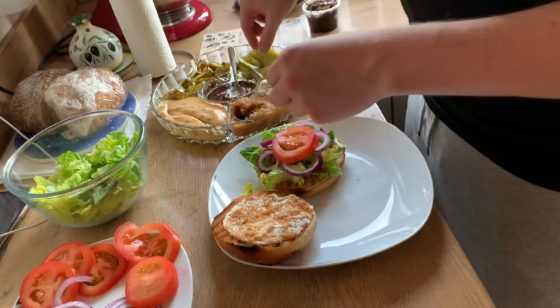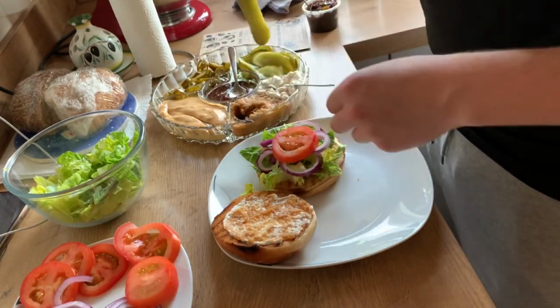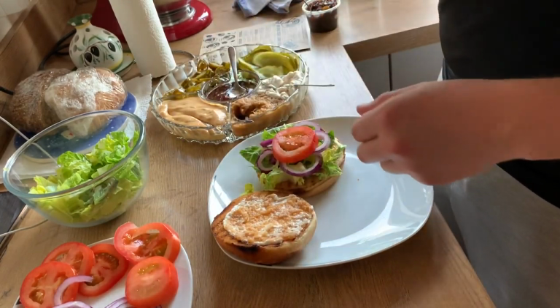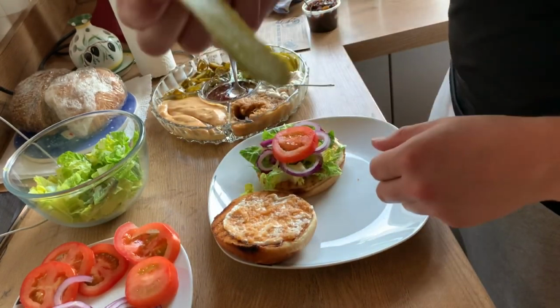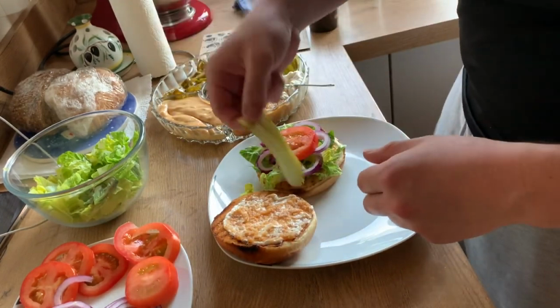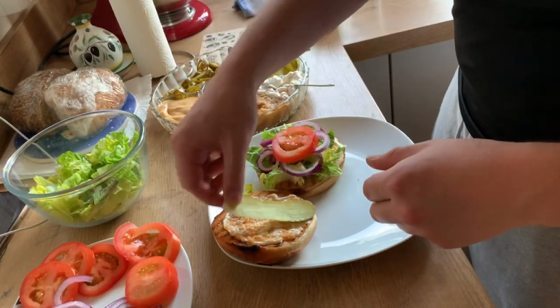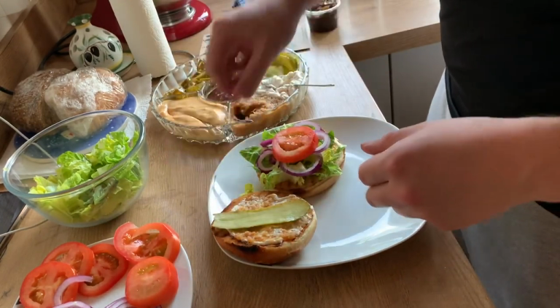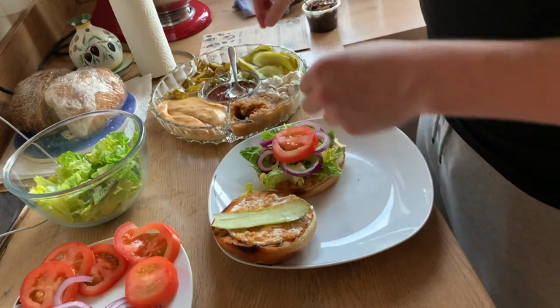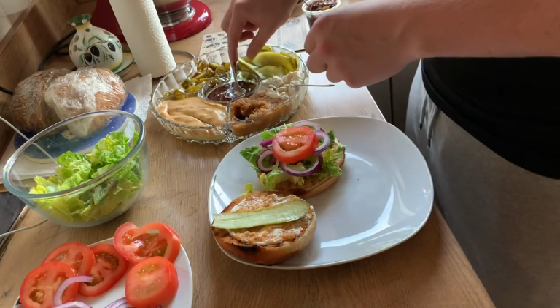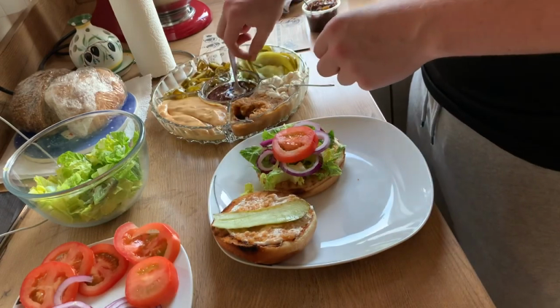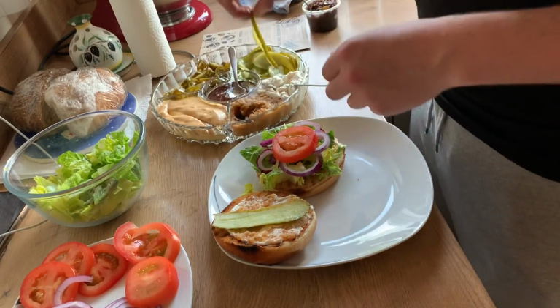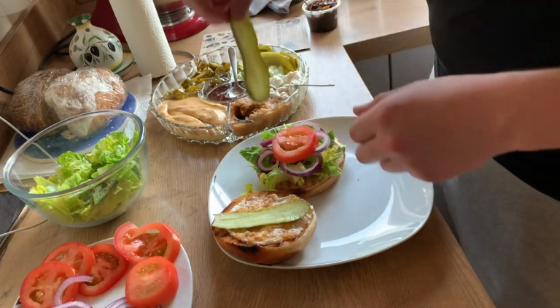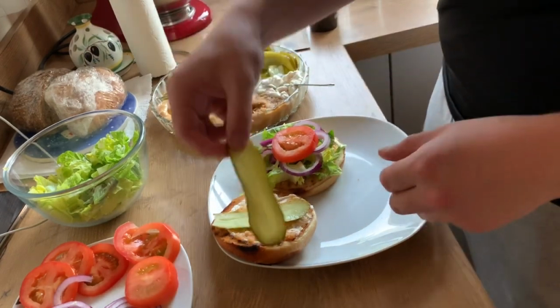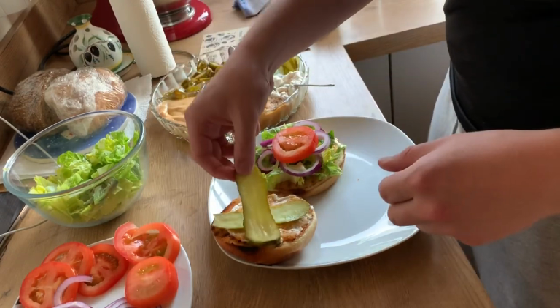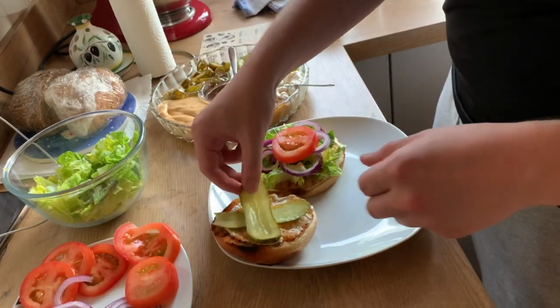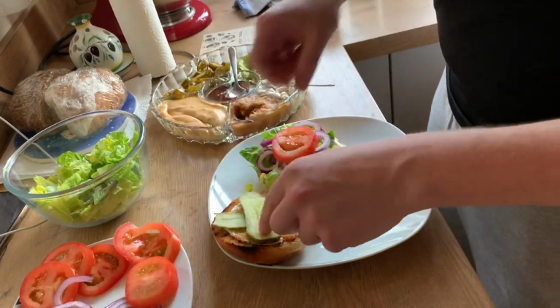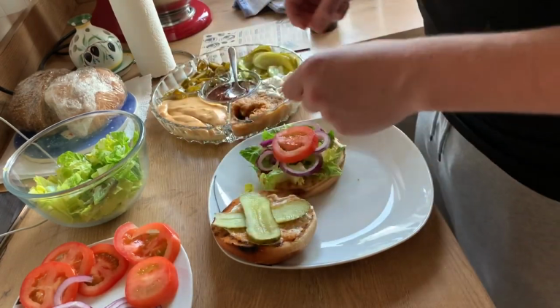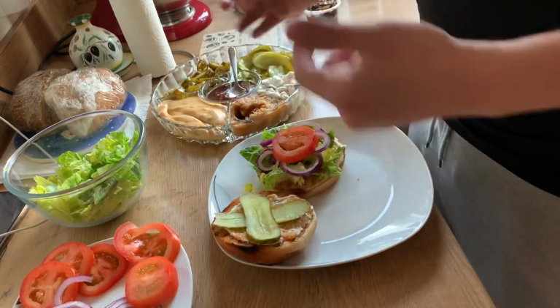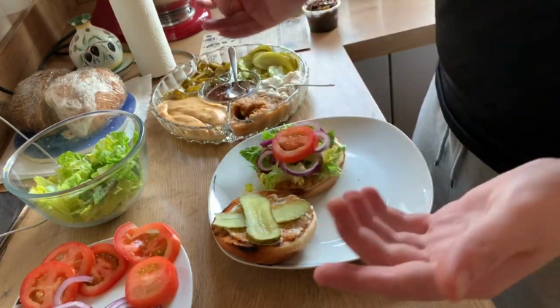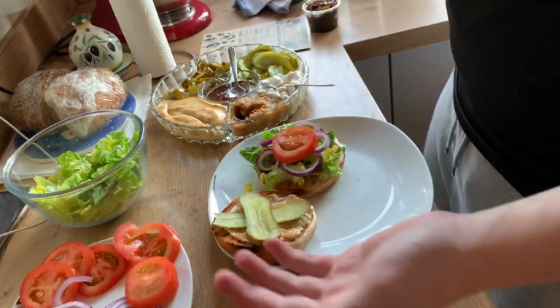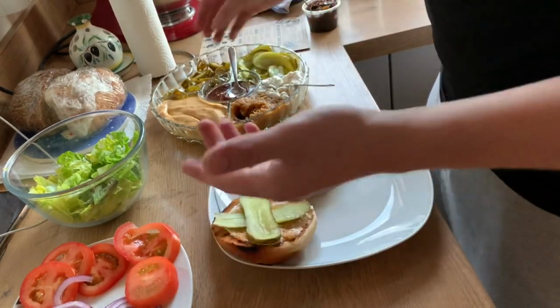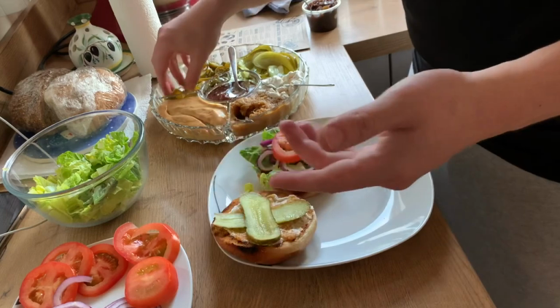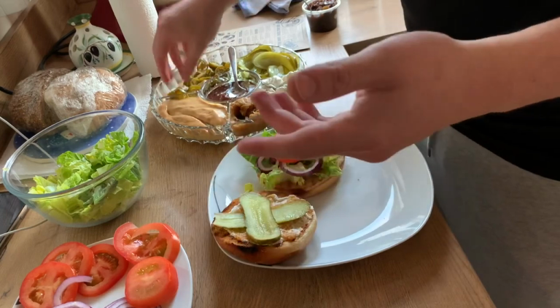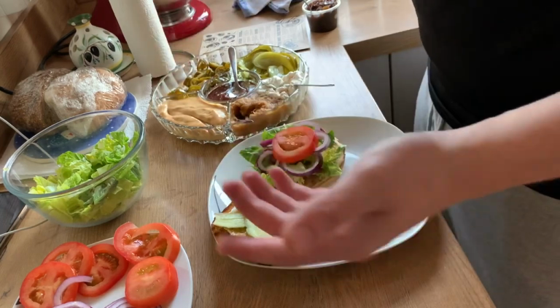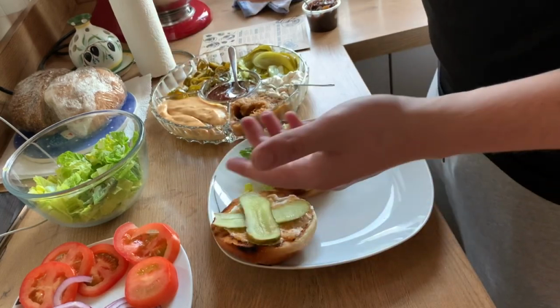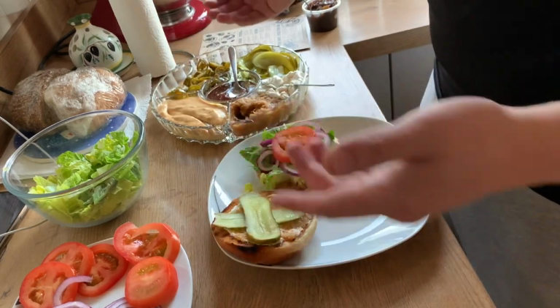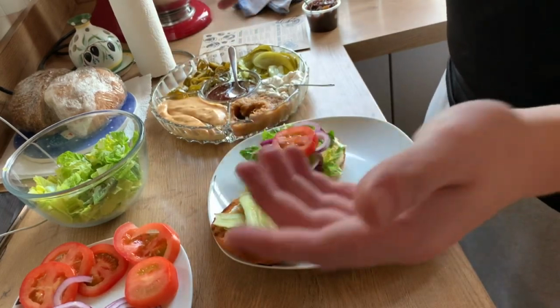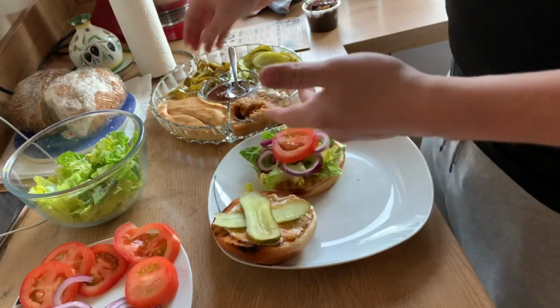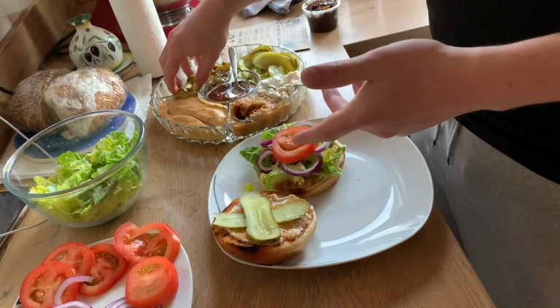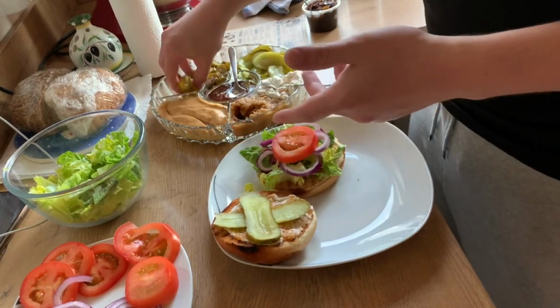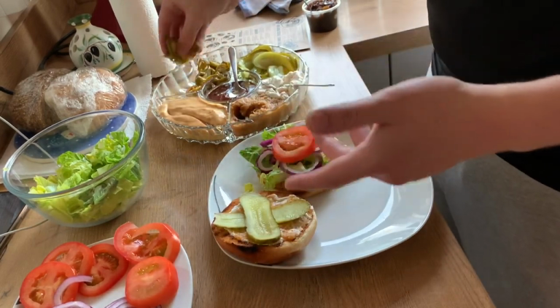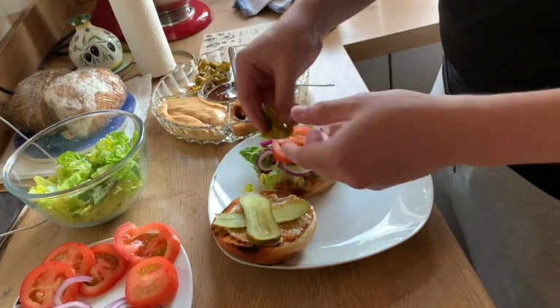Then we also go with gherkins, which is pretty decent. And after this you can mix it up a little bit — we've also got jalapeños here, which came in the kit.